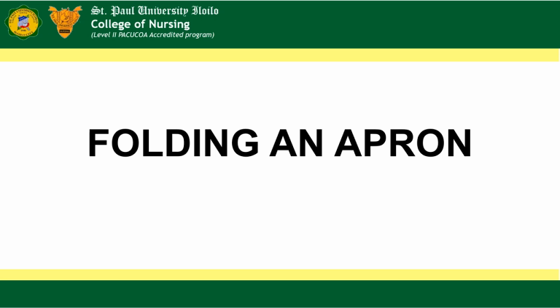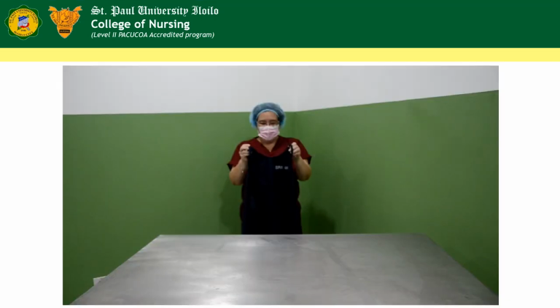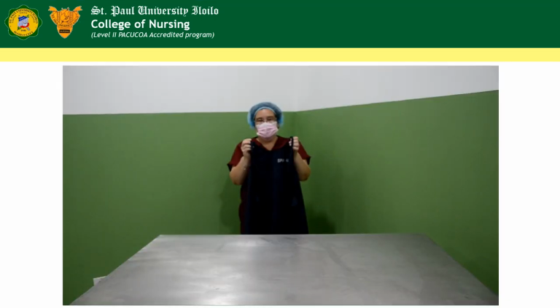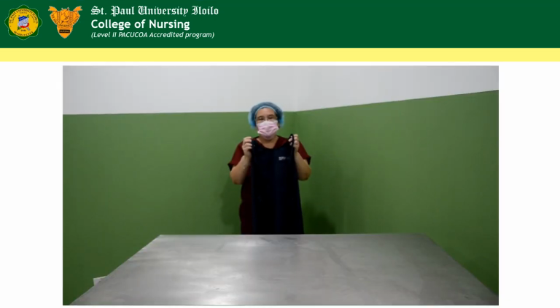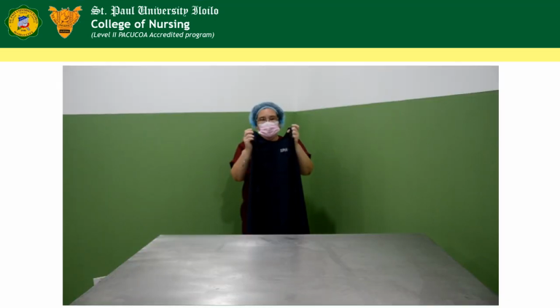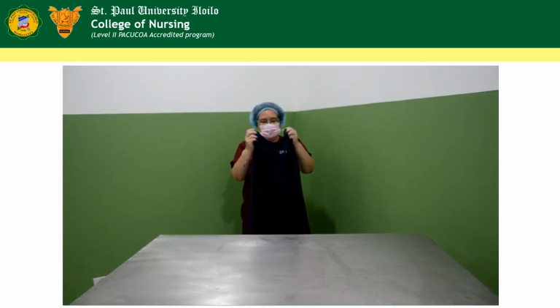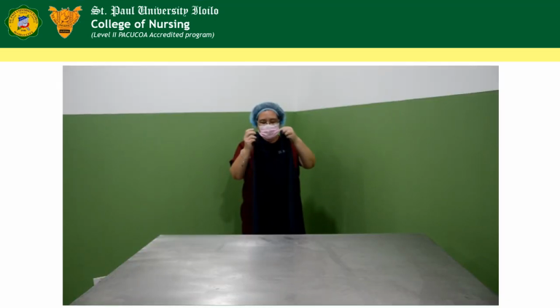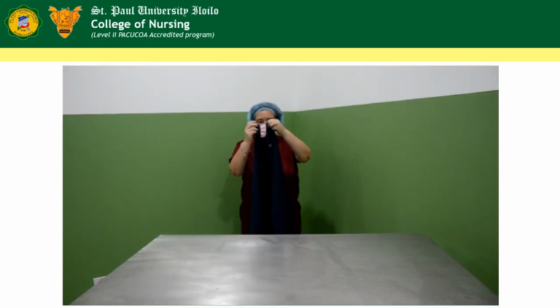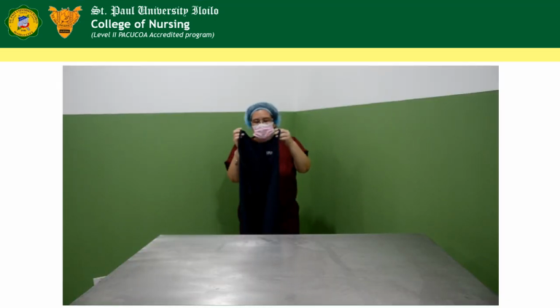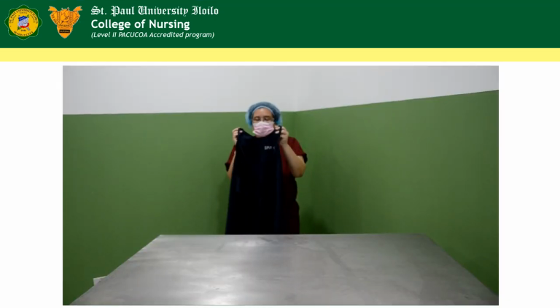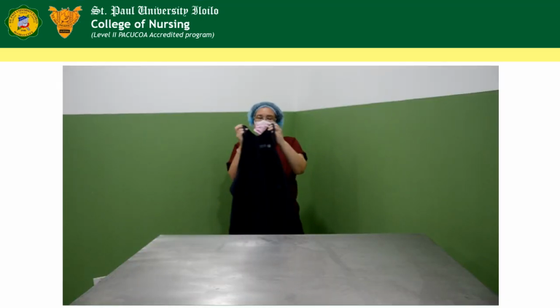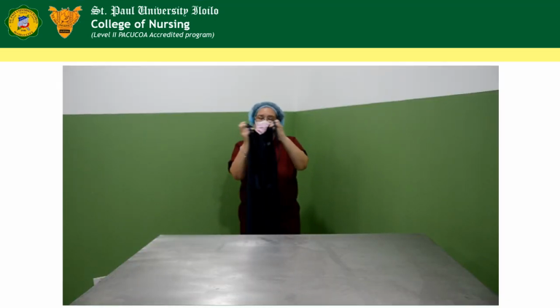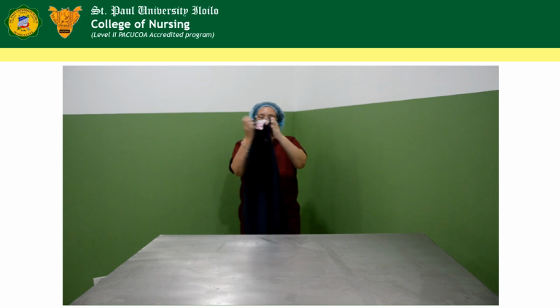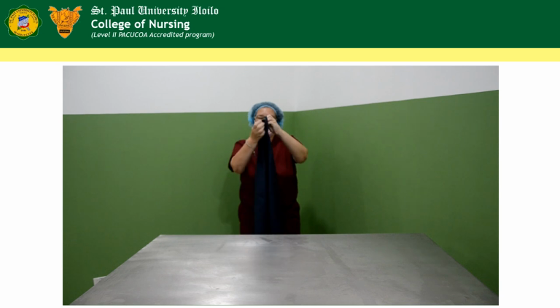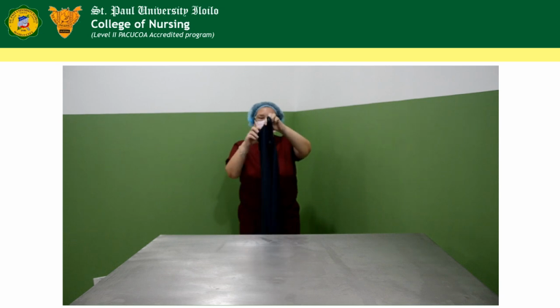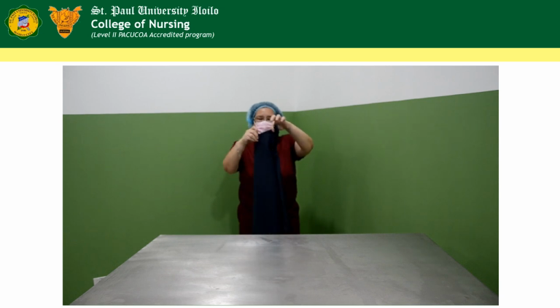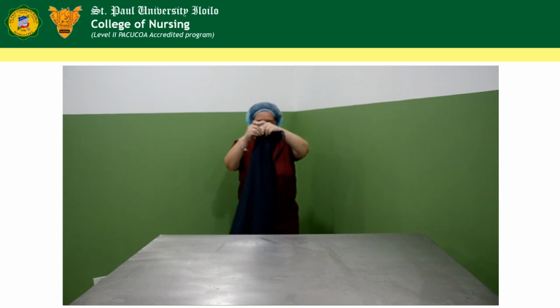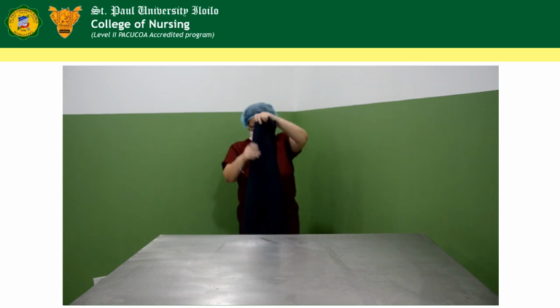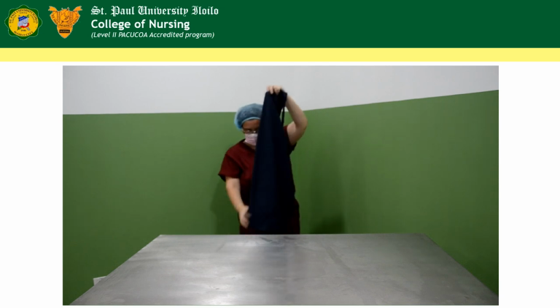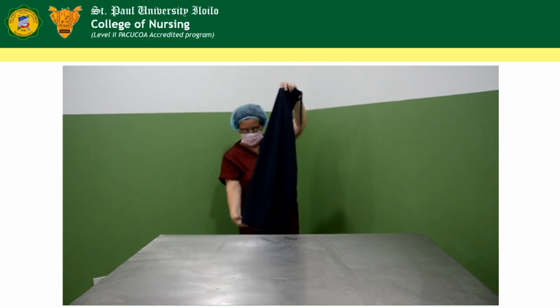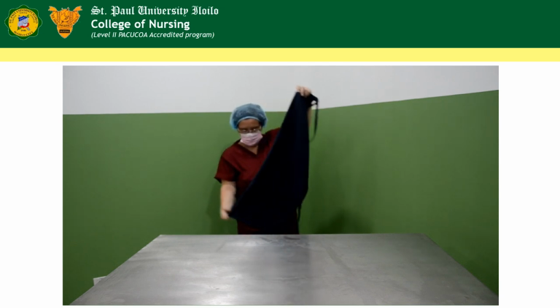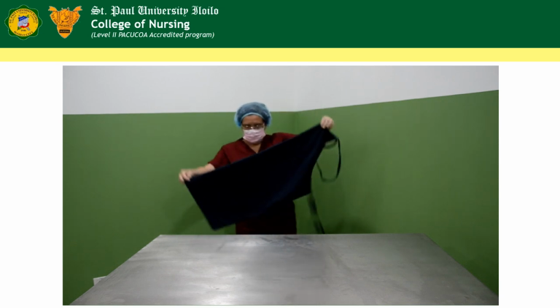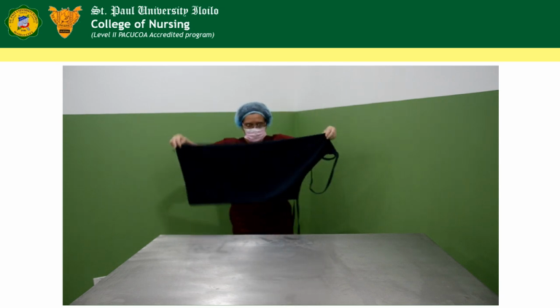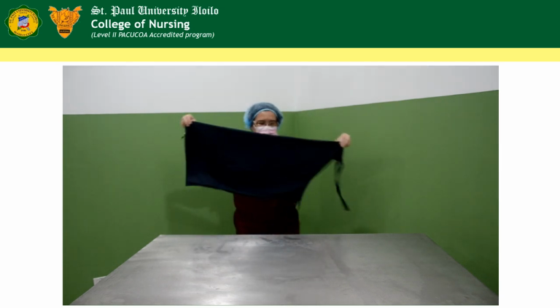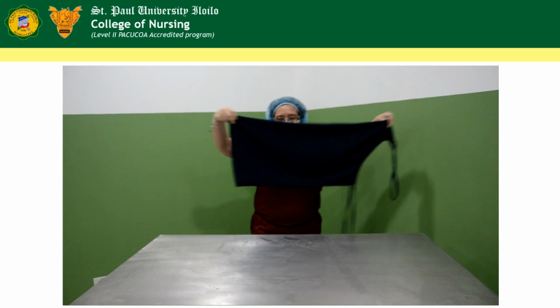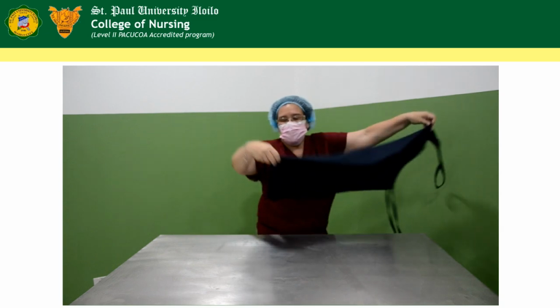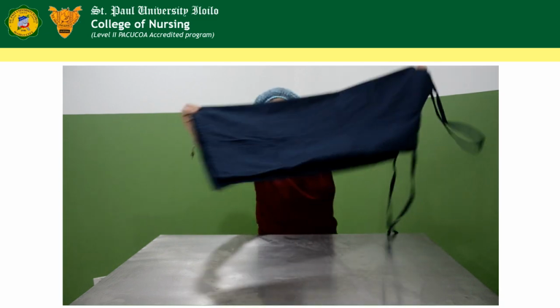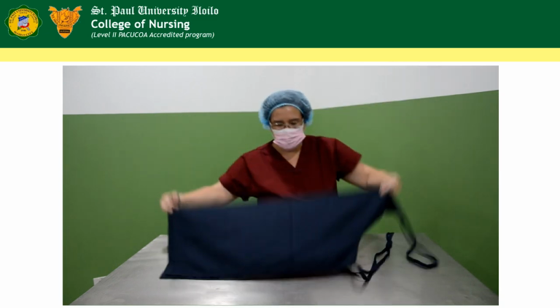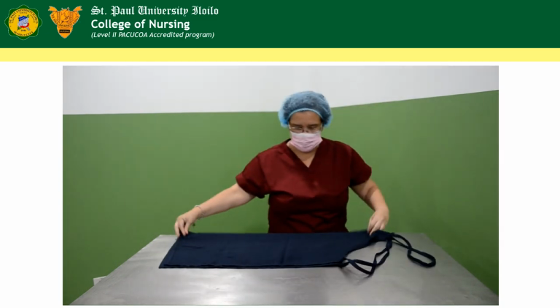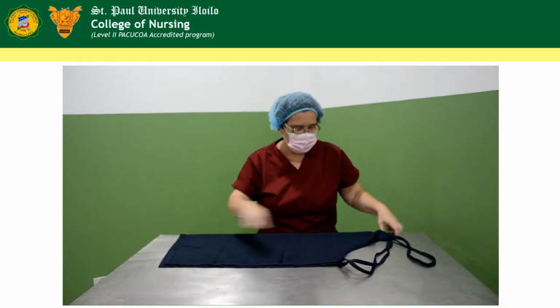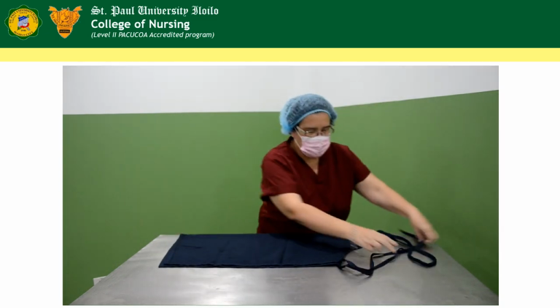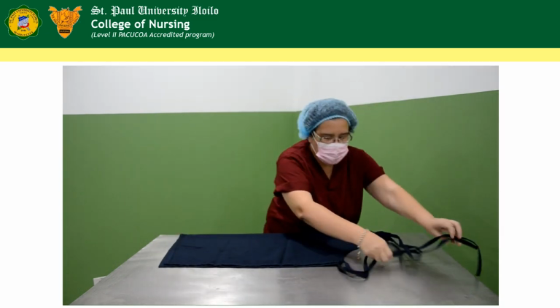This is how you fold your apron. Fold the apron into half. And then on a flat surface, place the gown.